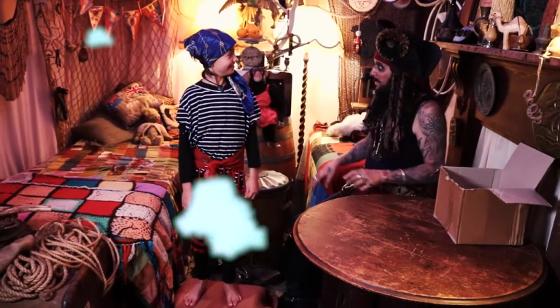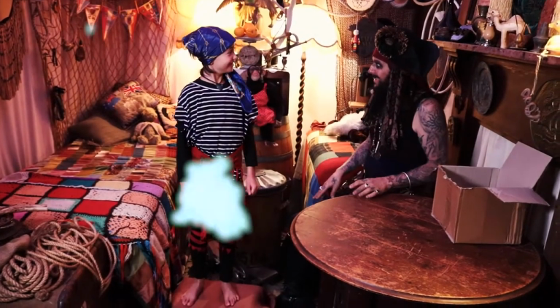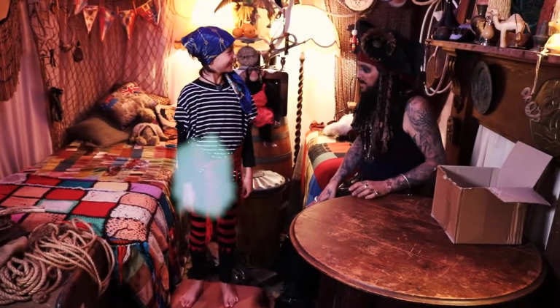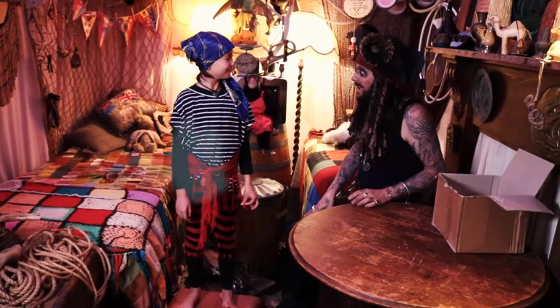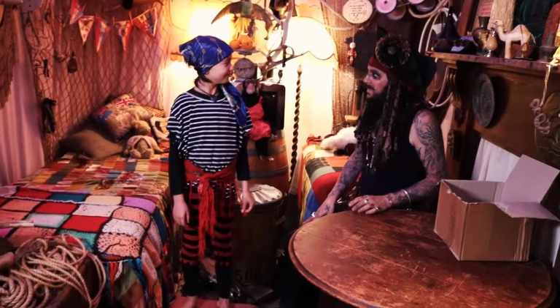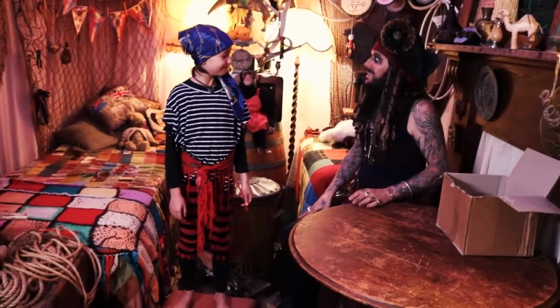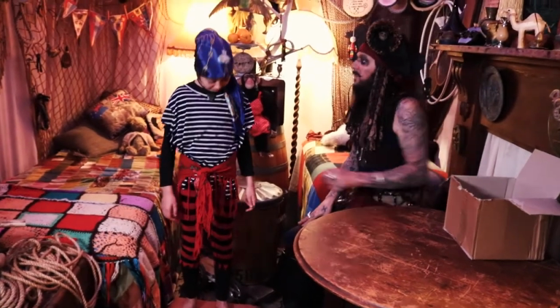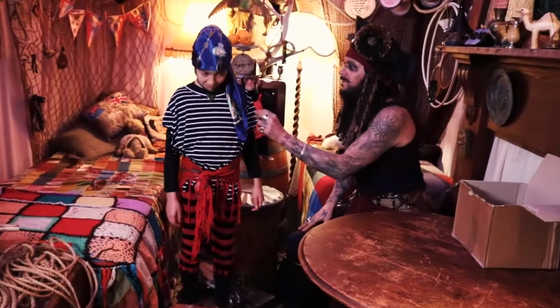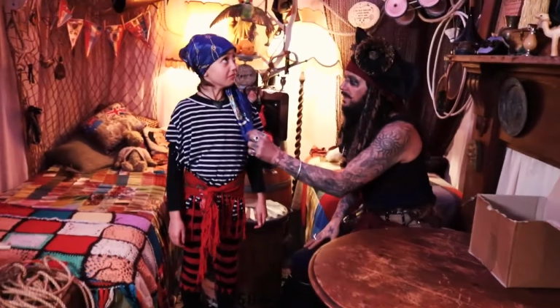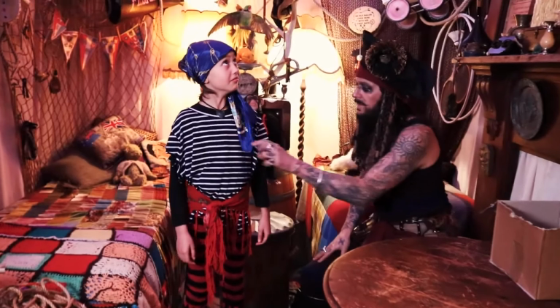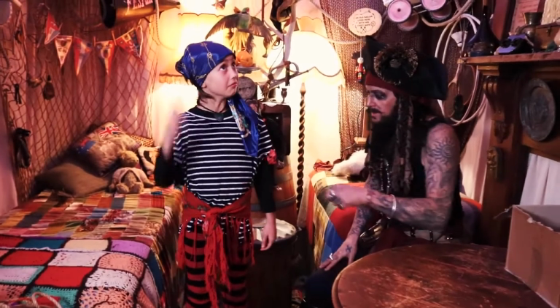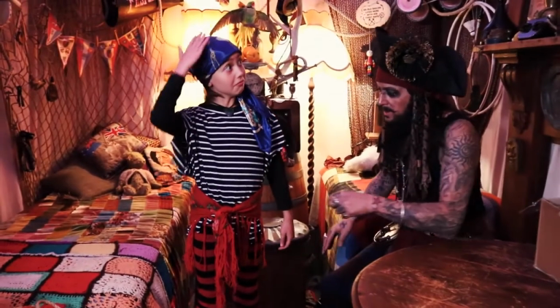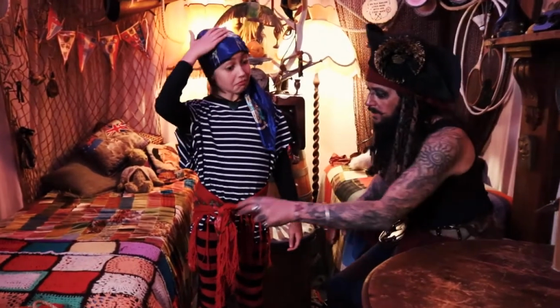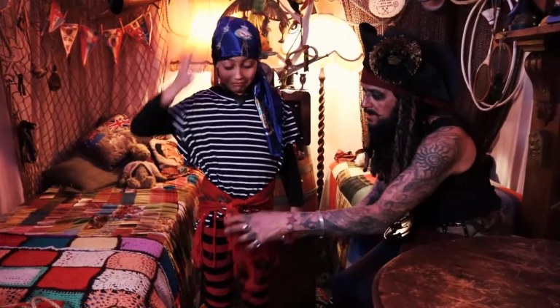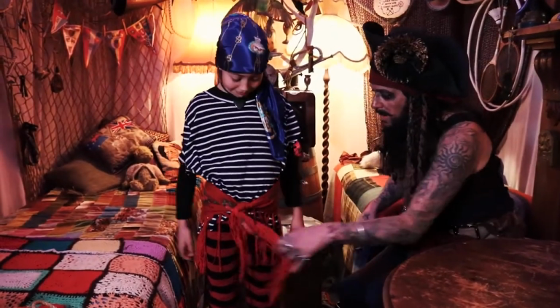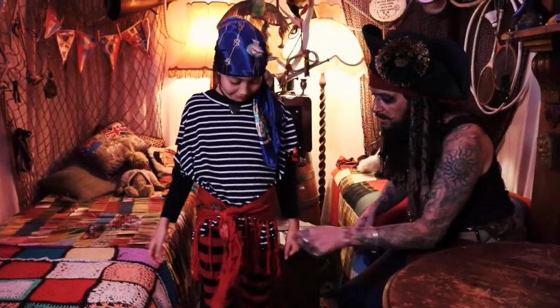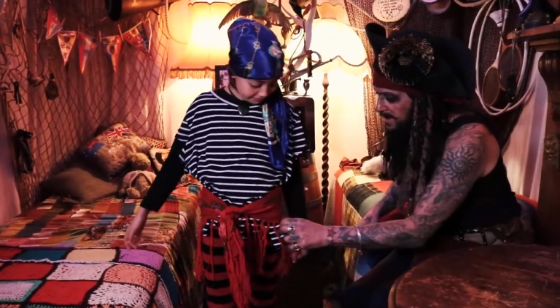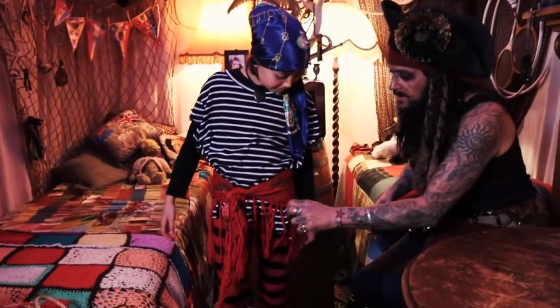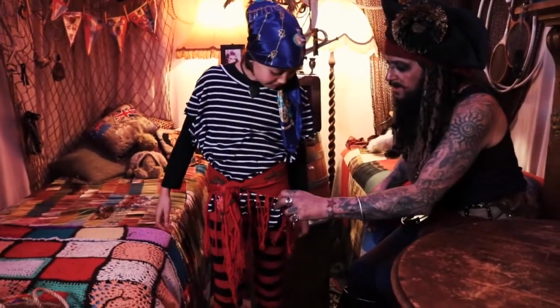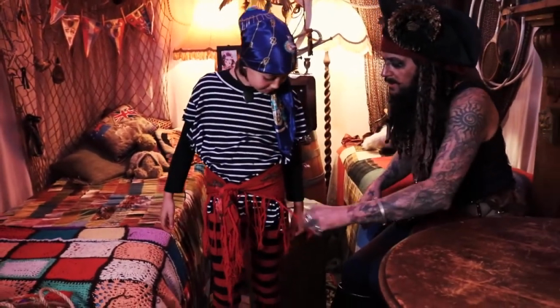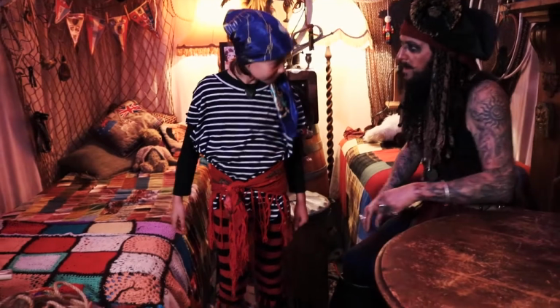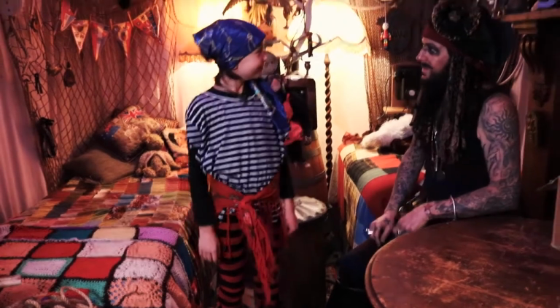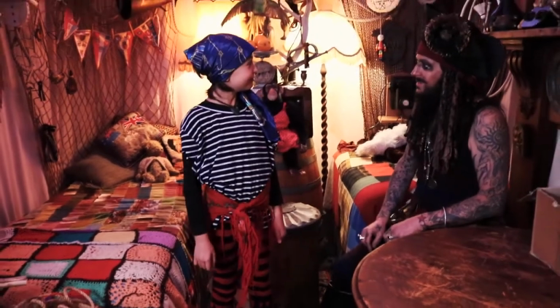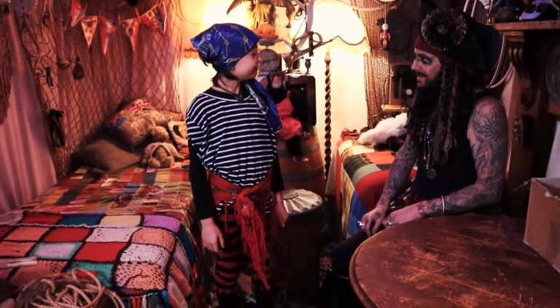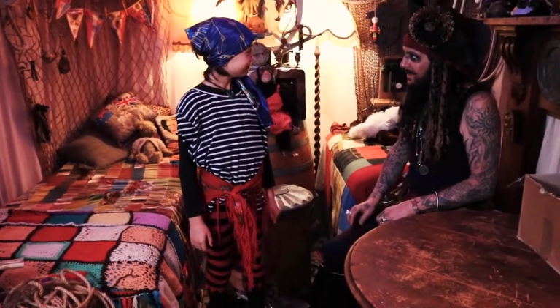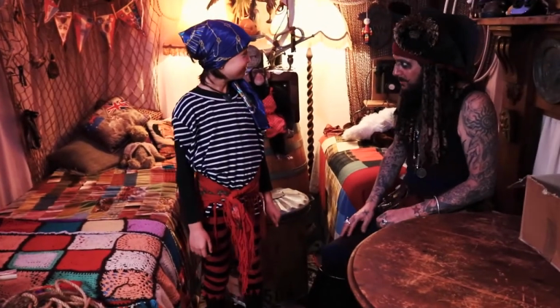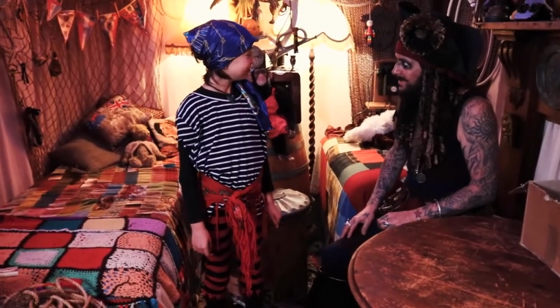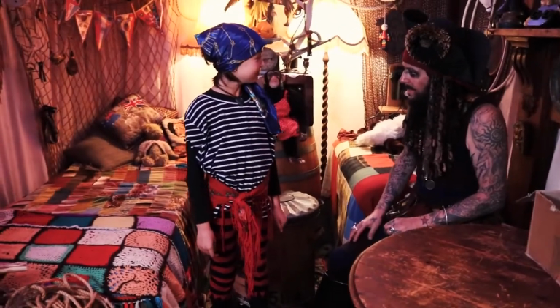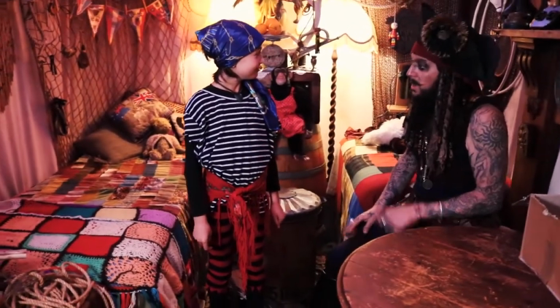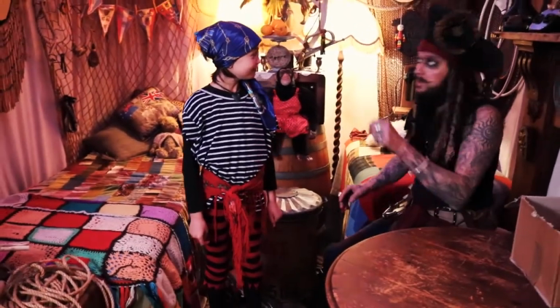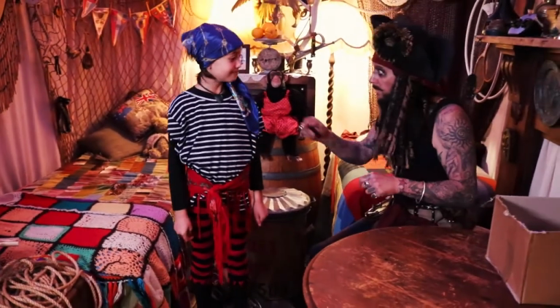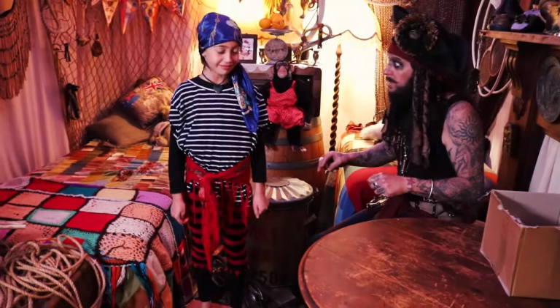Welcome back. Look at you now — you've got your headscarf on, that is very lovely. And you've got your waistband on with your little tassels. You're starting to look quite piratey. I'm starting to like the look of you — you look great, you're amazing. Alright, I'll just pop you off again.